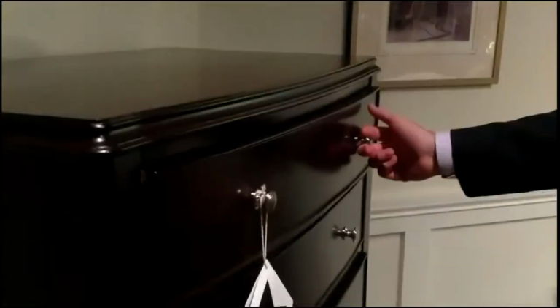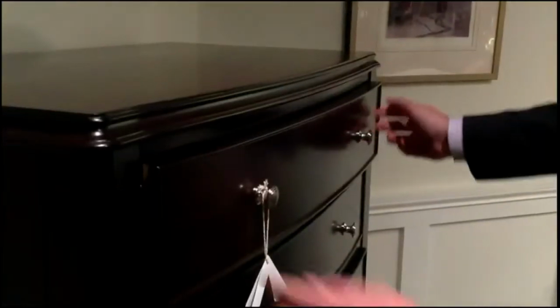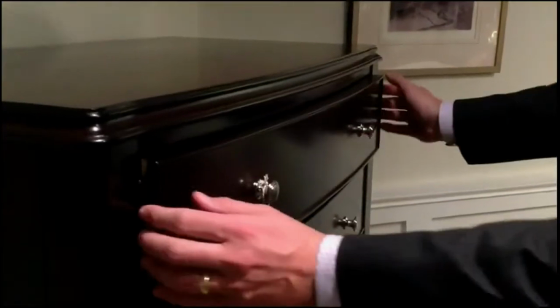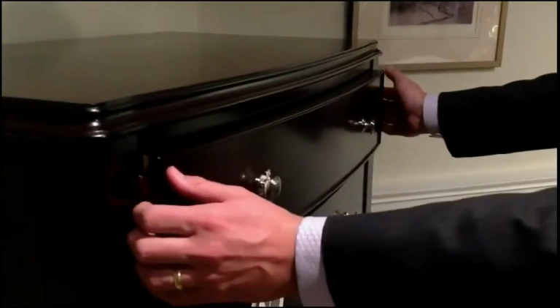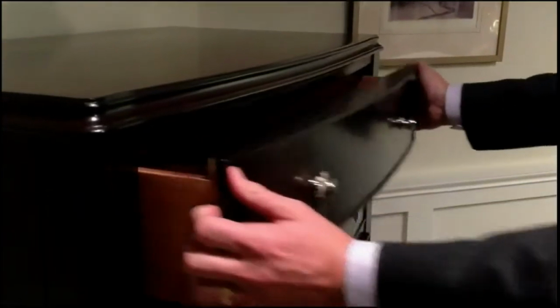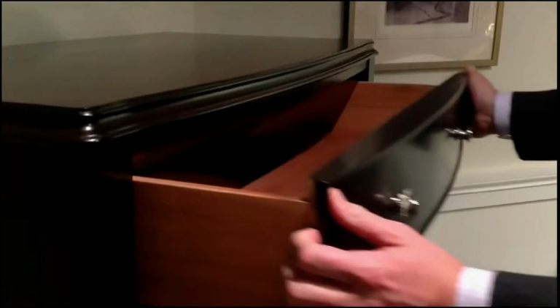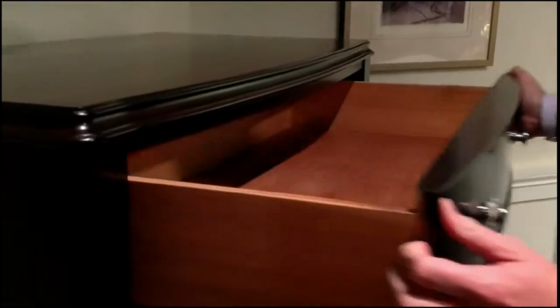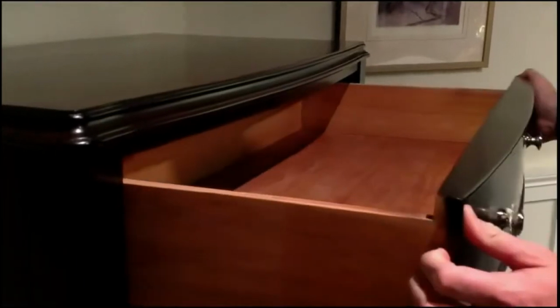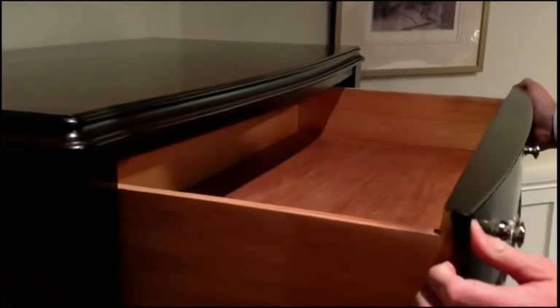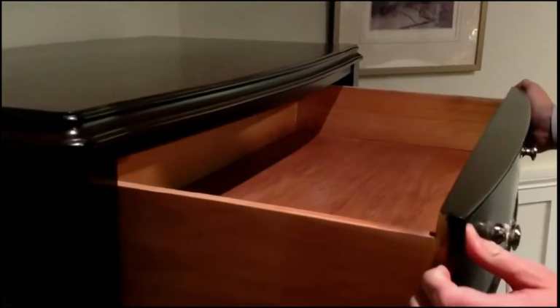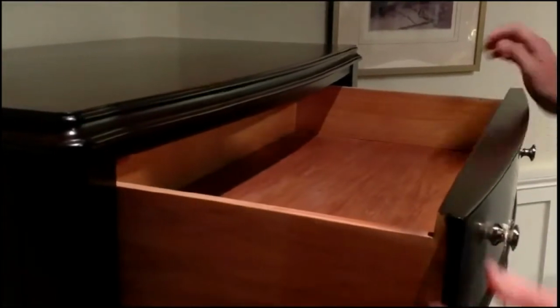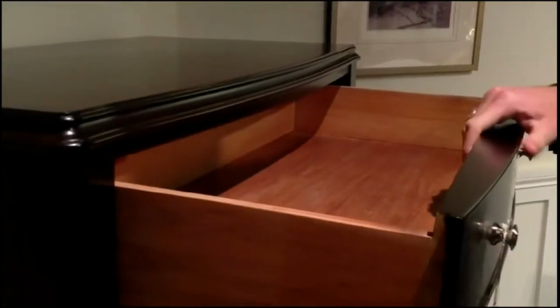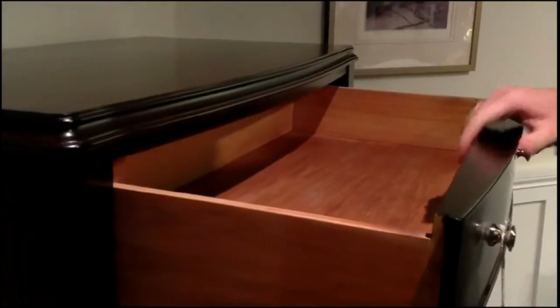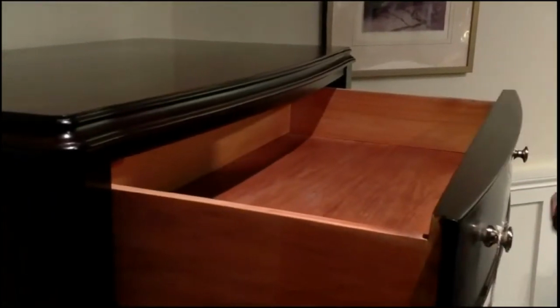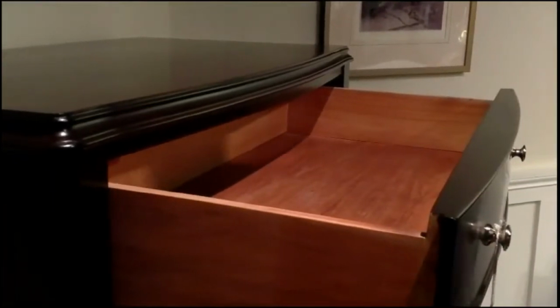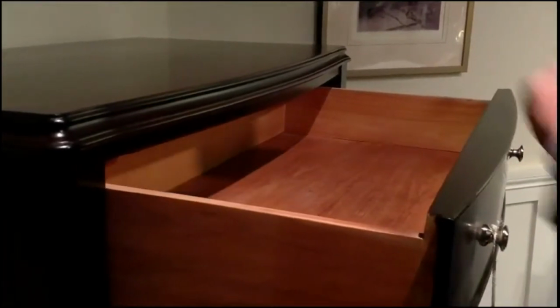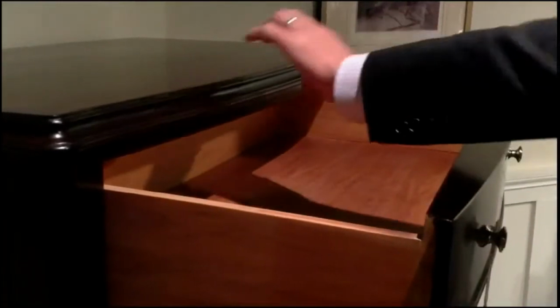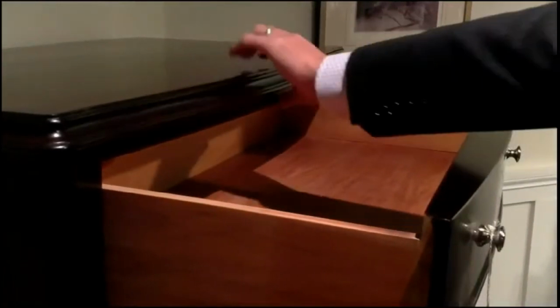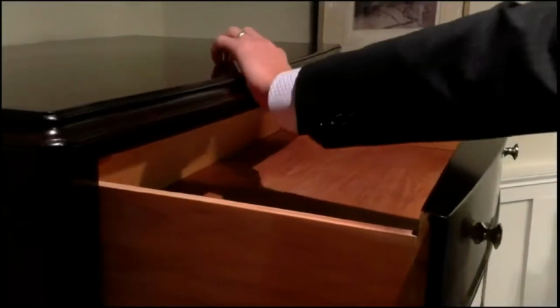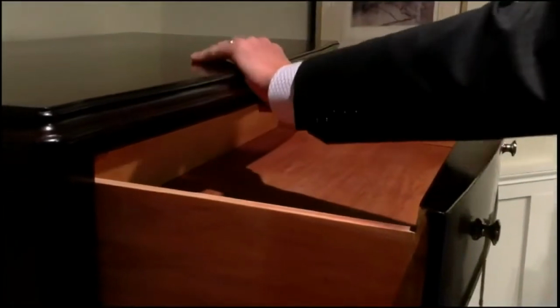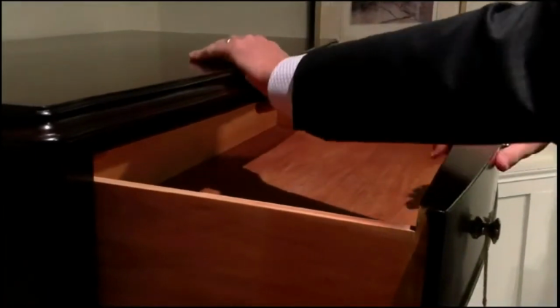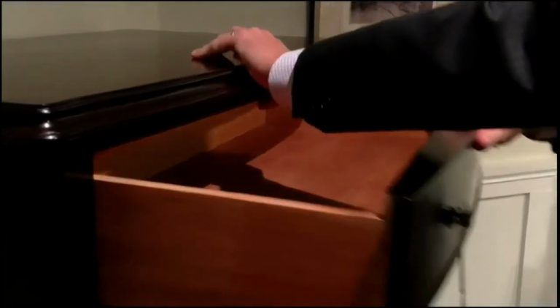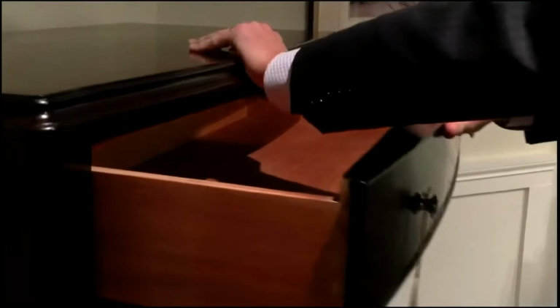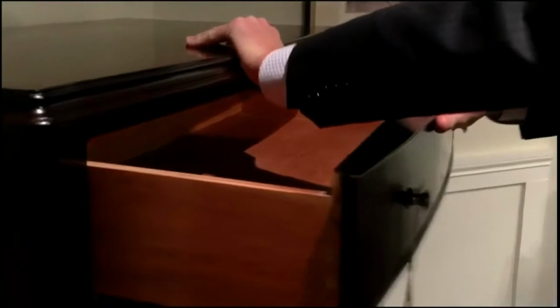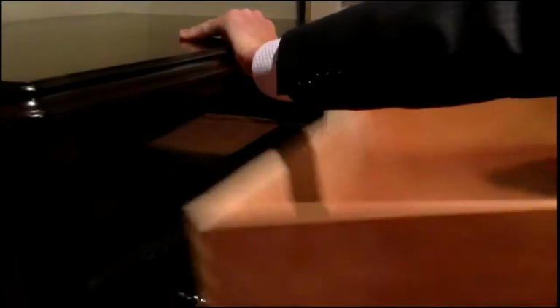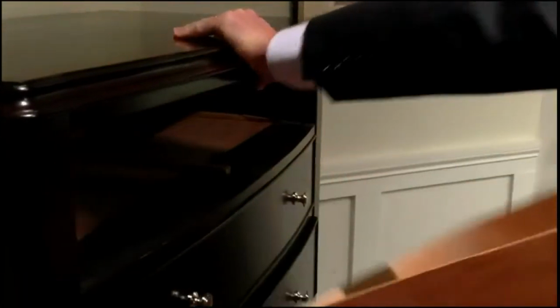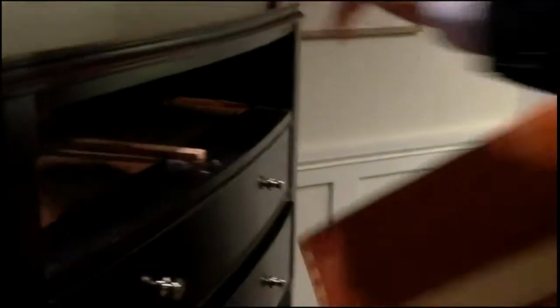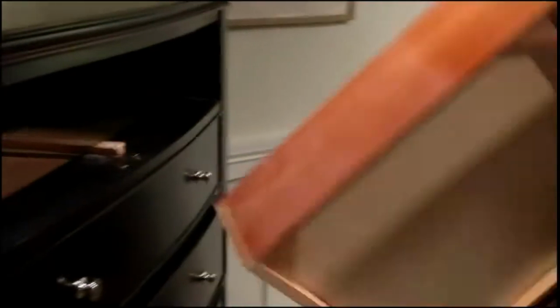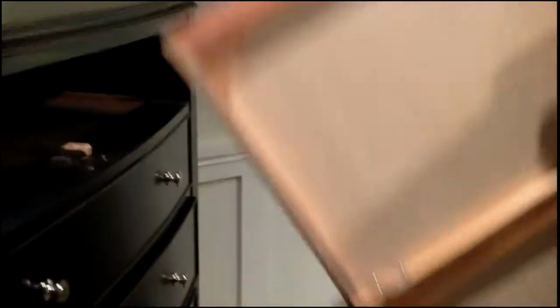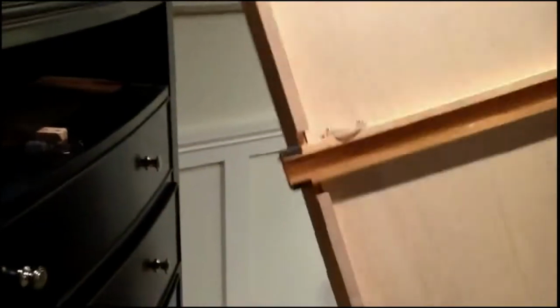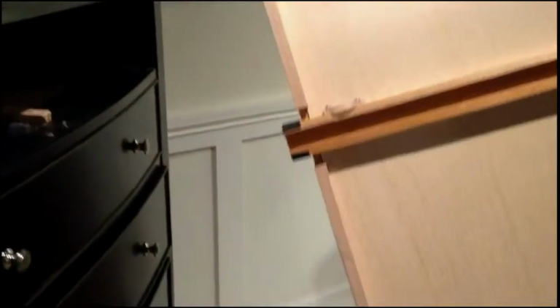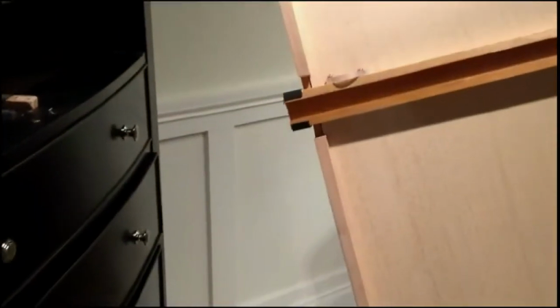To remove the drawers in the Modern collection, open the drawer until the drawer stop engages. Grip the case and the drawer and remove.